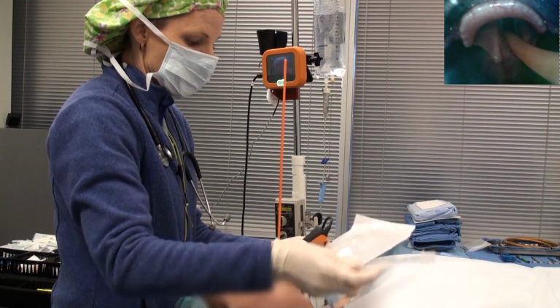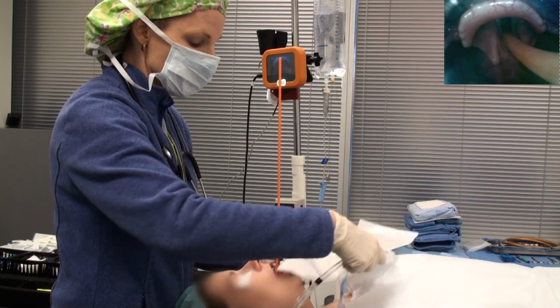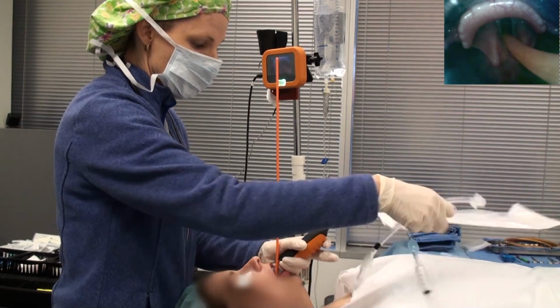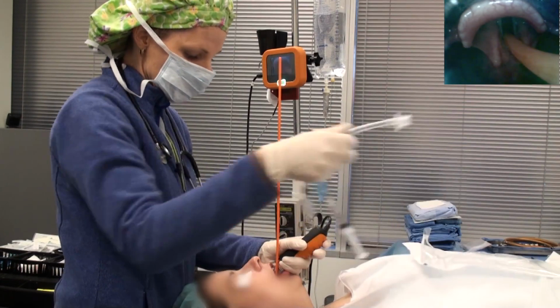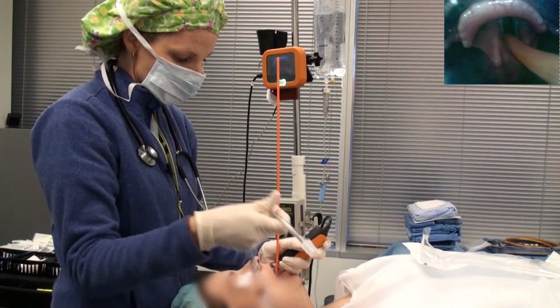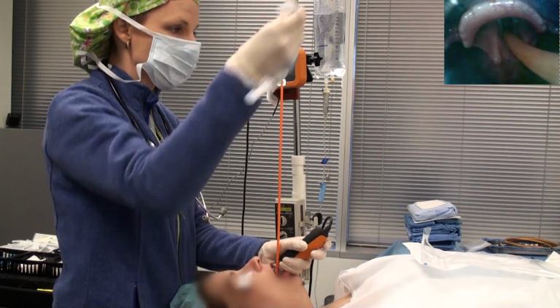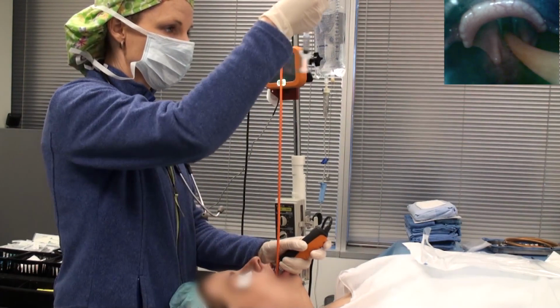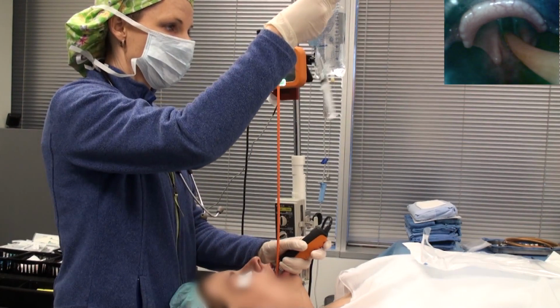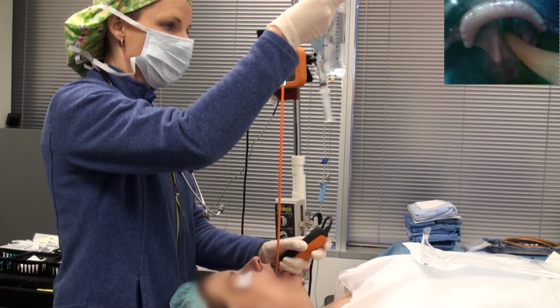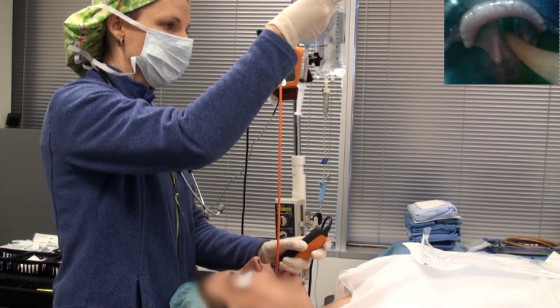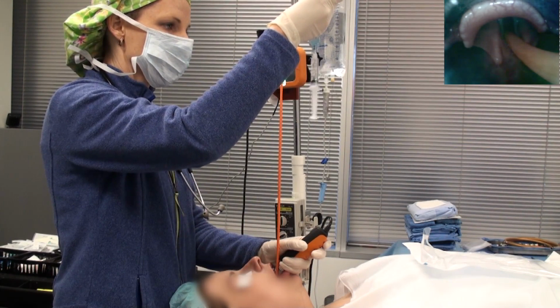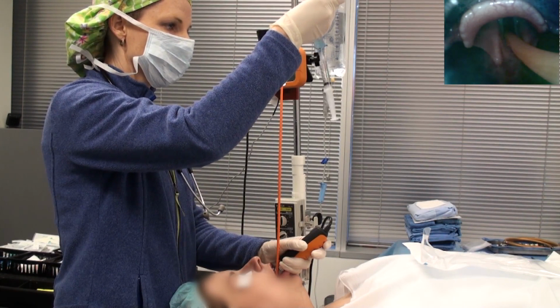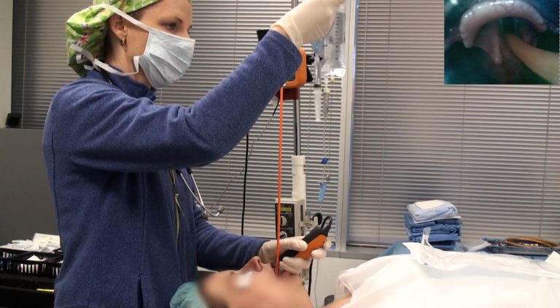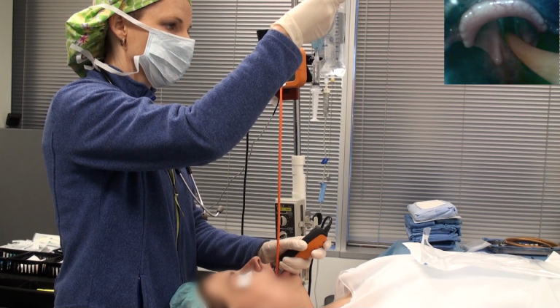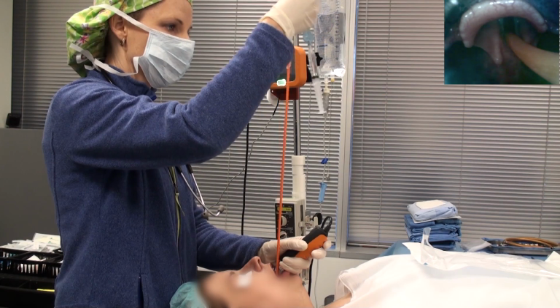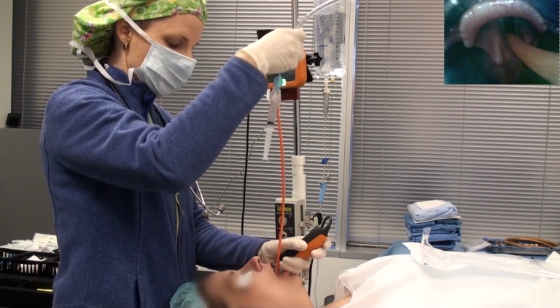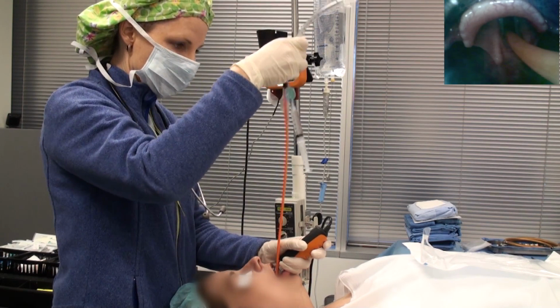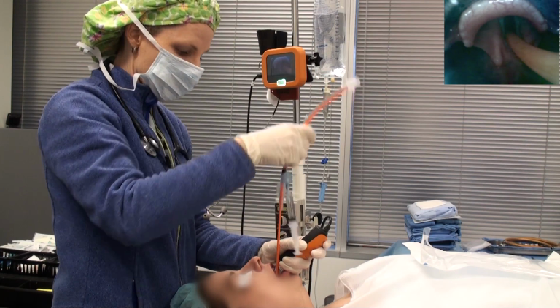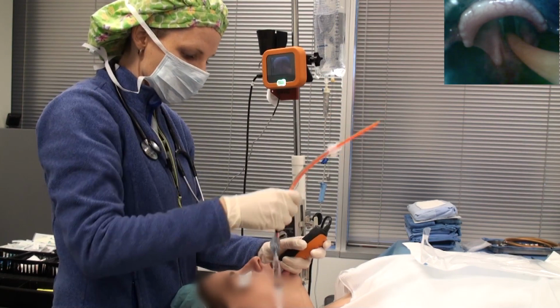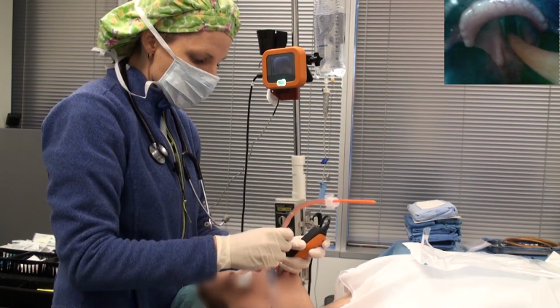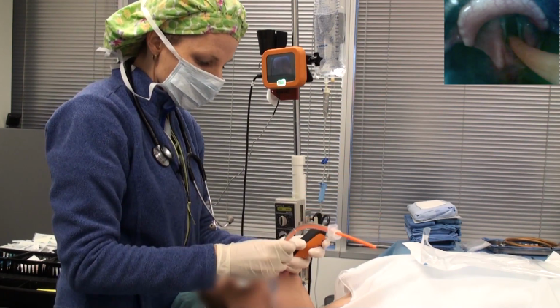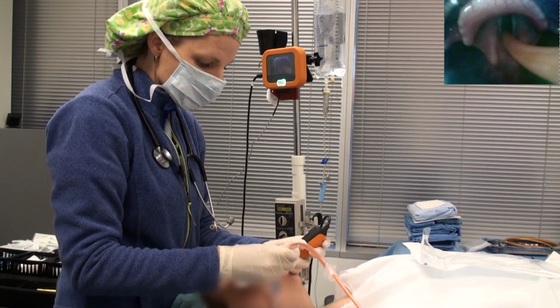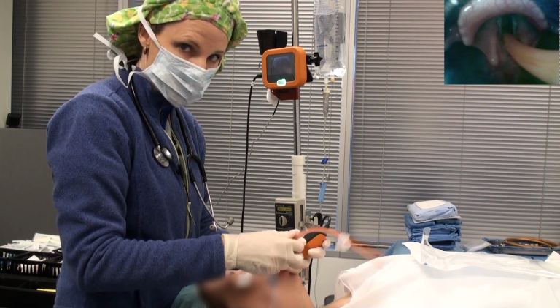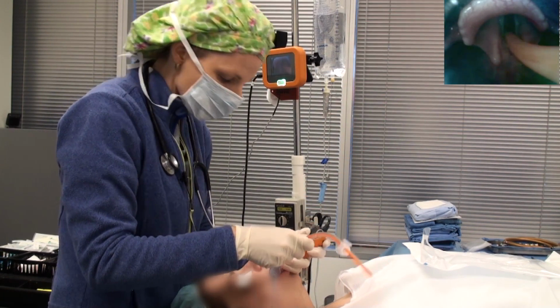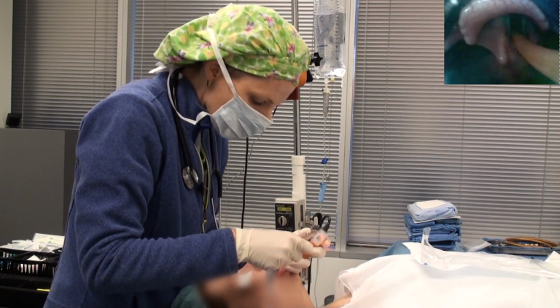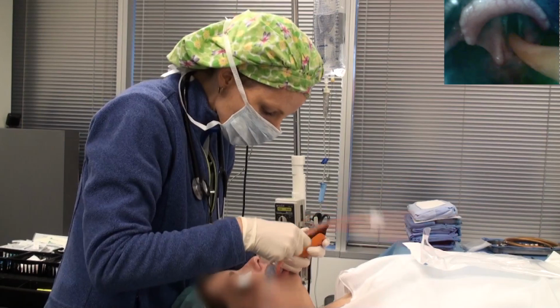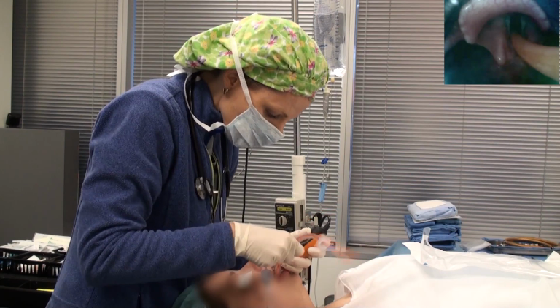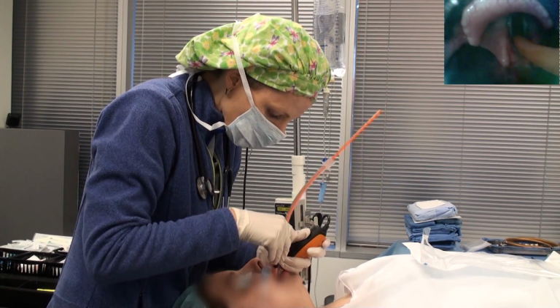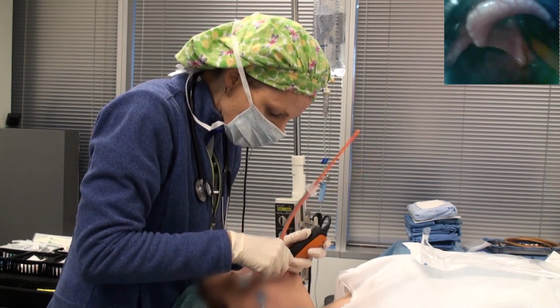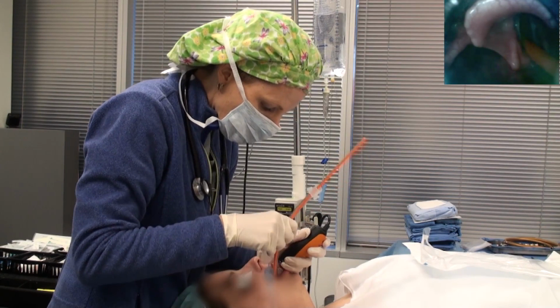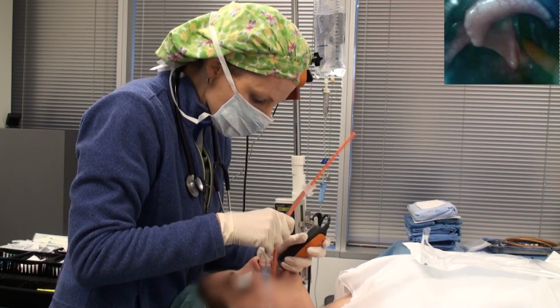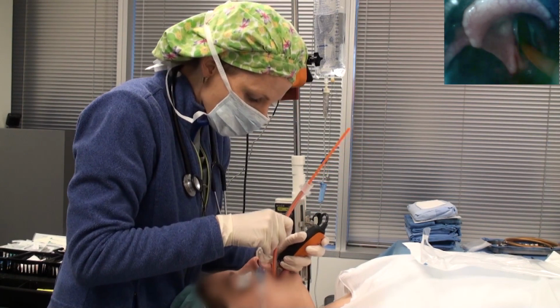If you leave it in the channel, it will hold it for you, and then you just slide your tube over the top. Pop it out of the channel and watch your tube again as it slides down.